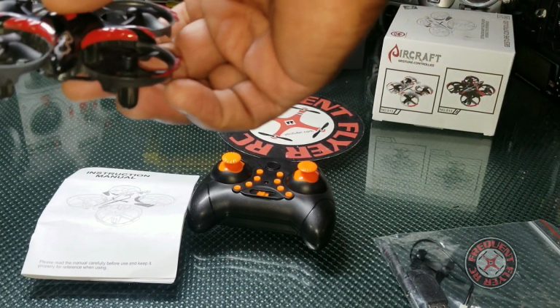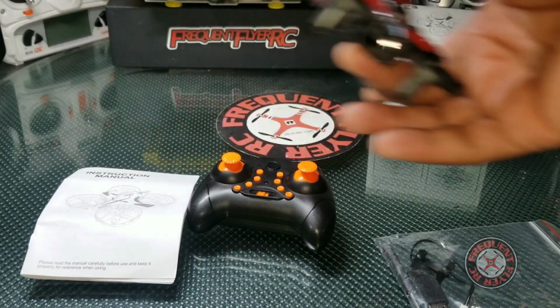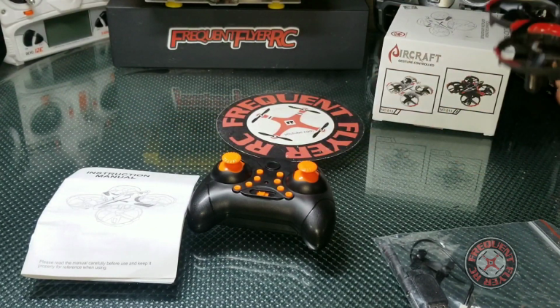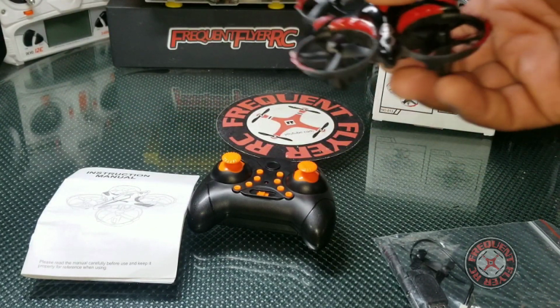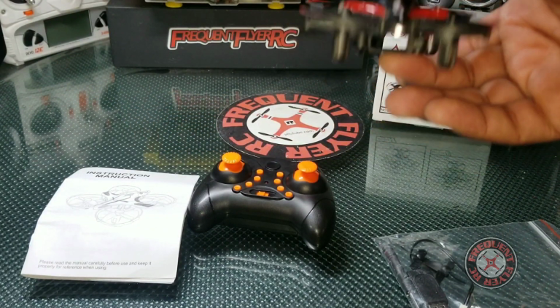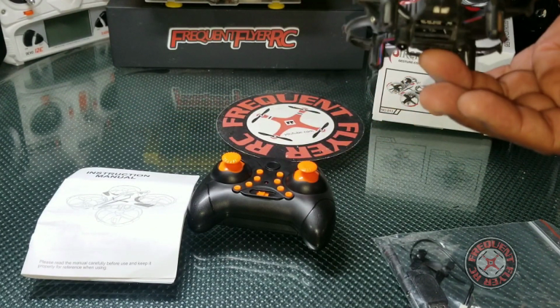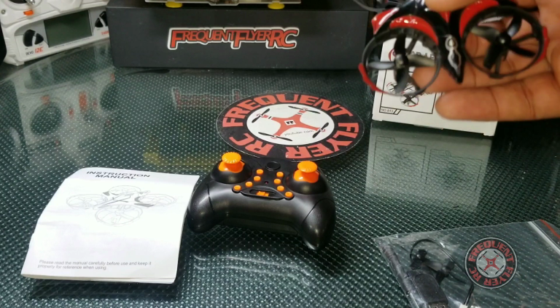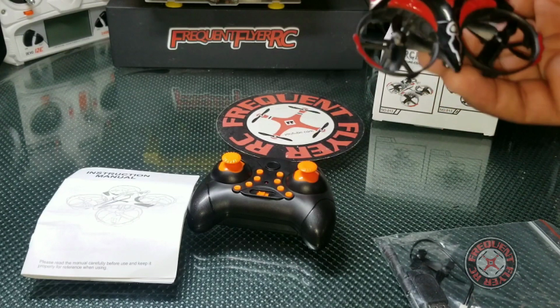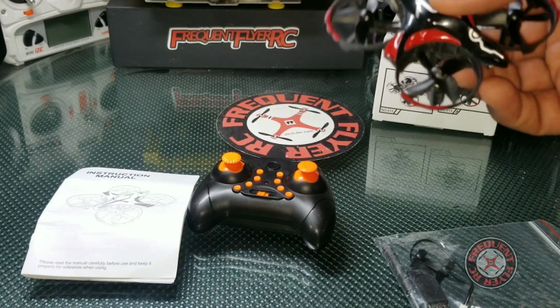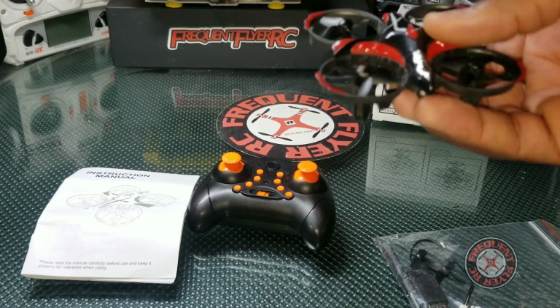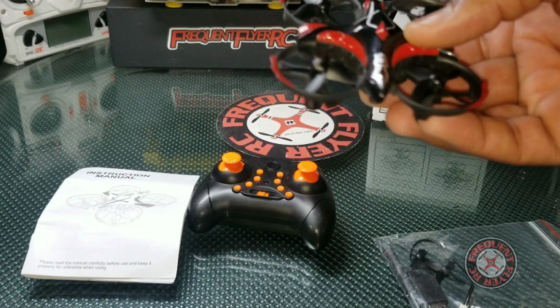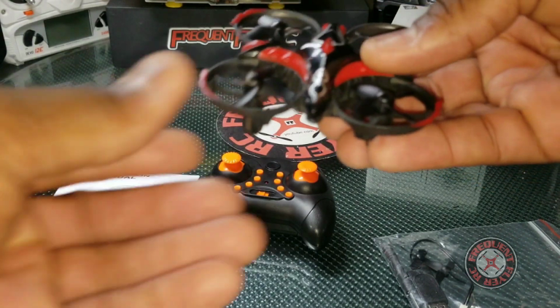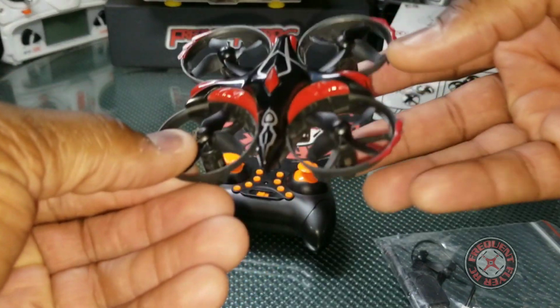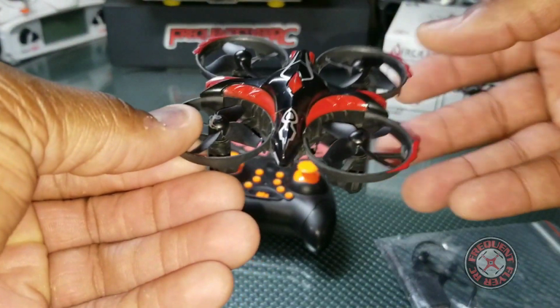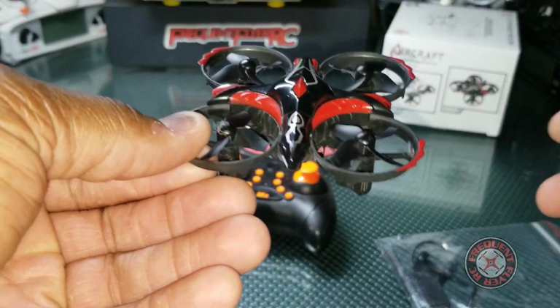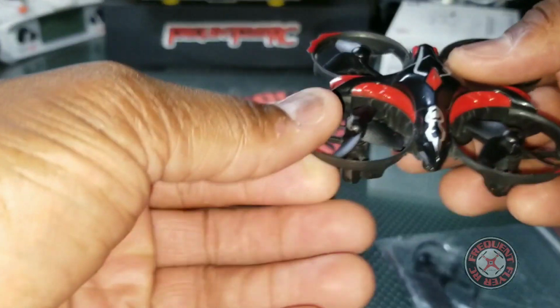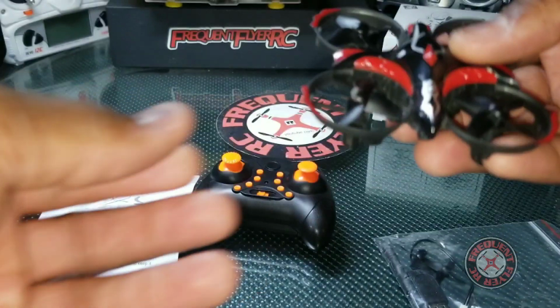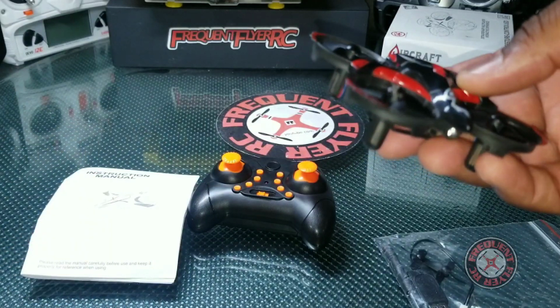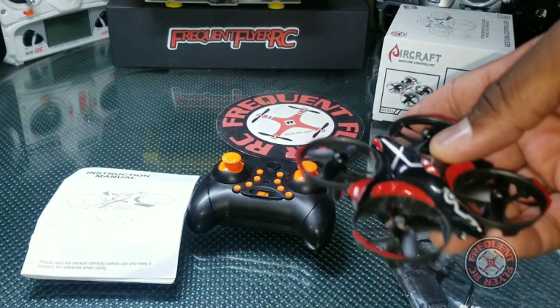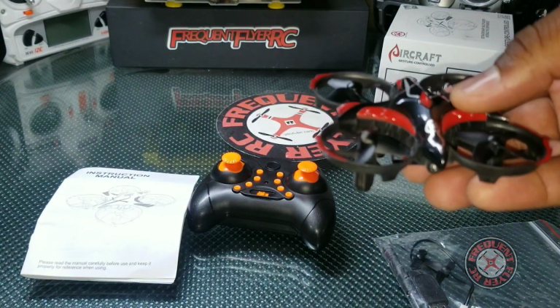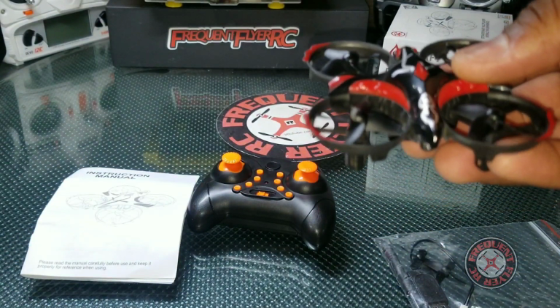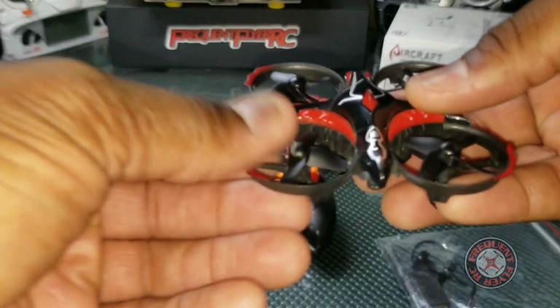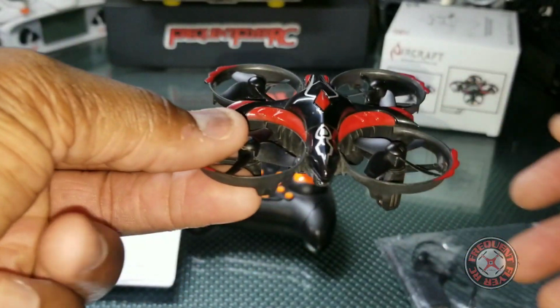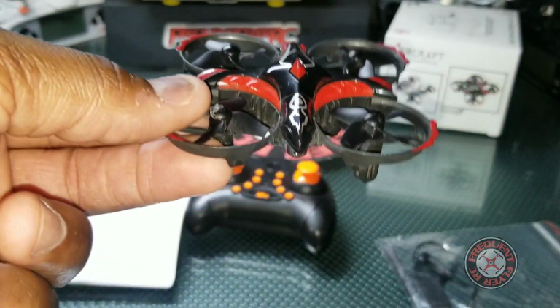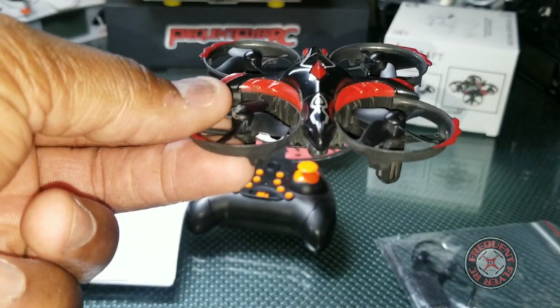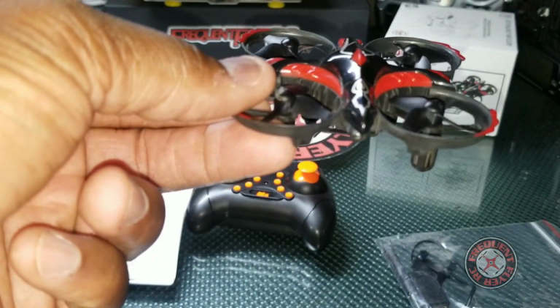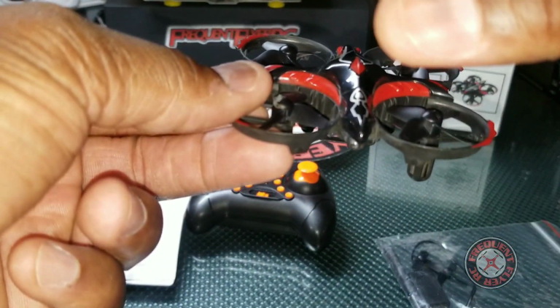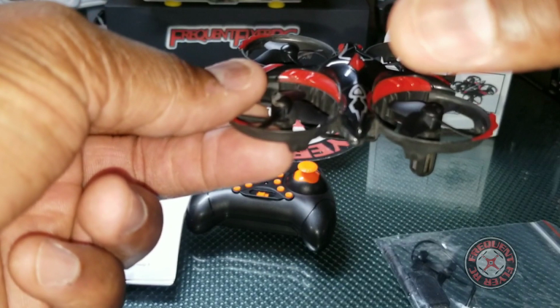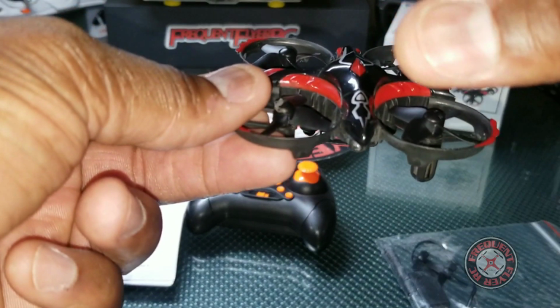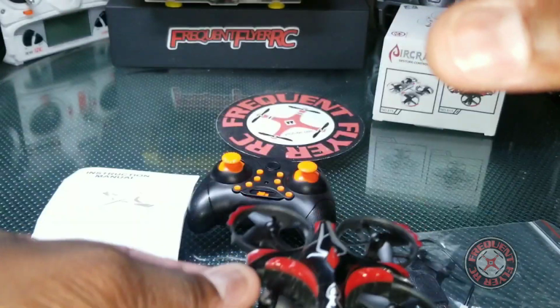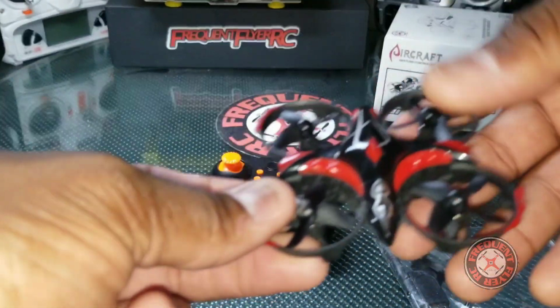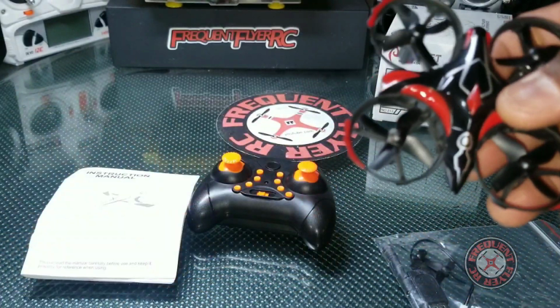It'll avoid obstacles, doing its best to avoid them. I even got this thing to go down — when I was flying it without the transmitter, I had it up too high, and I tried to put my hand over it to get it to go down, and it did go down.